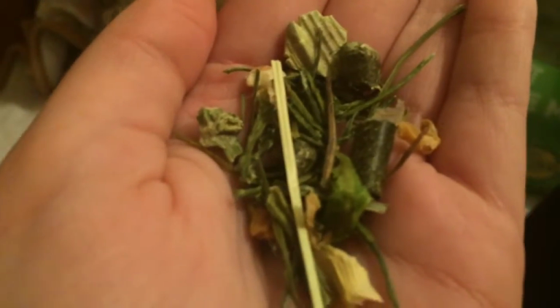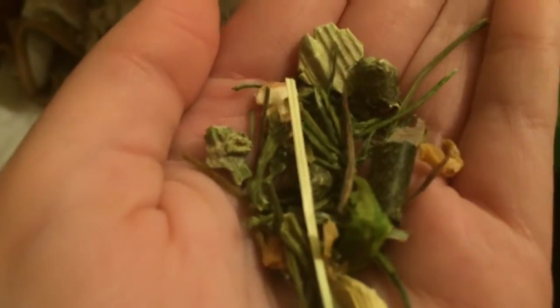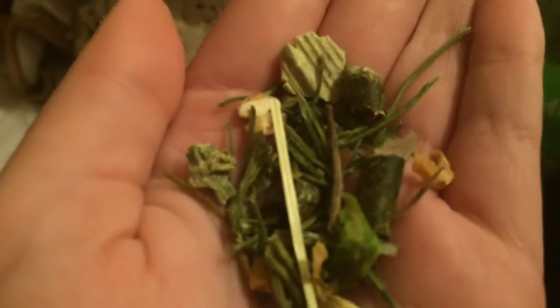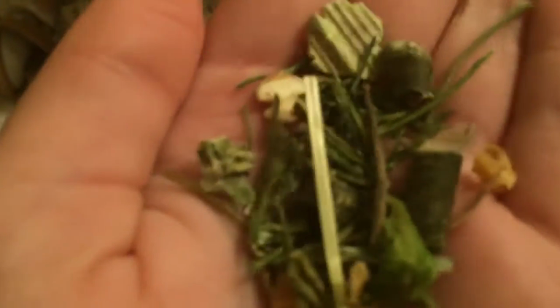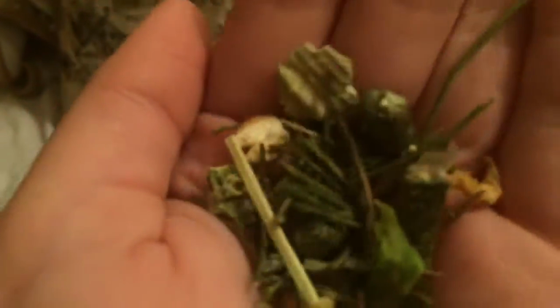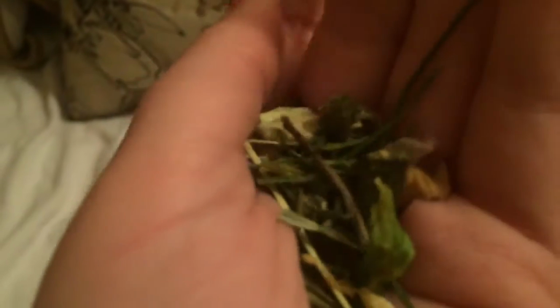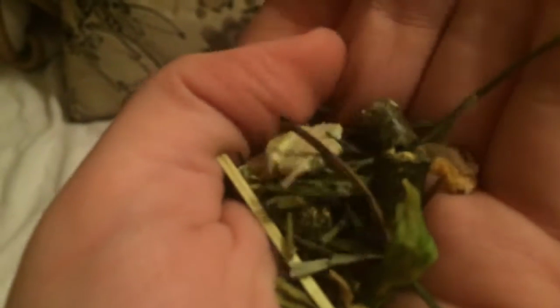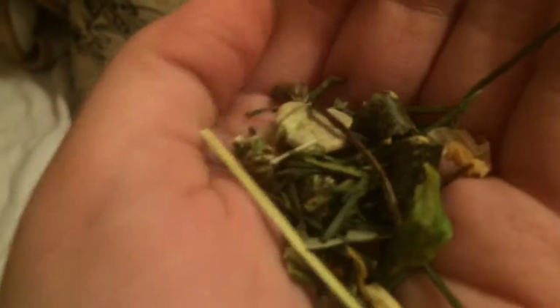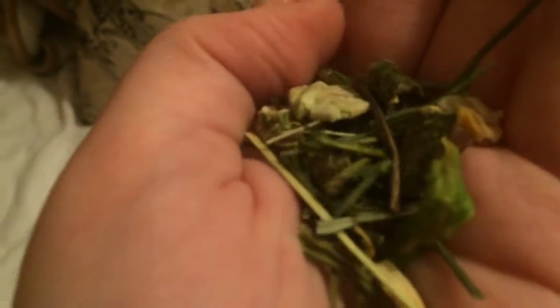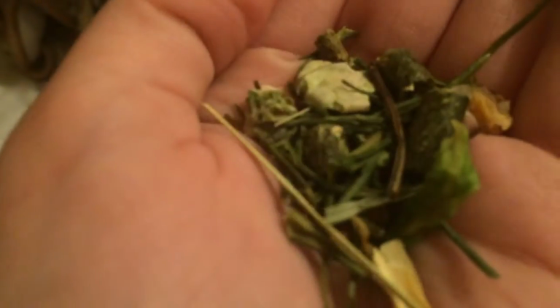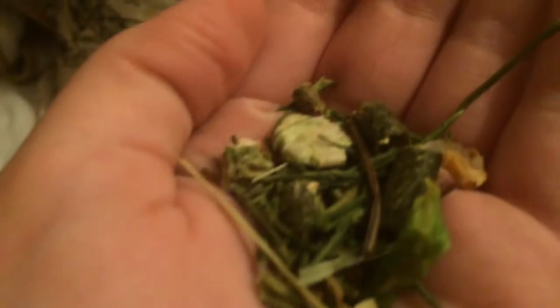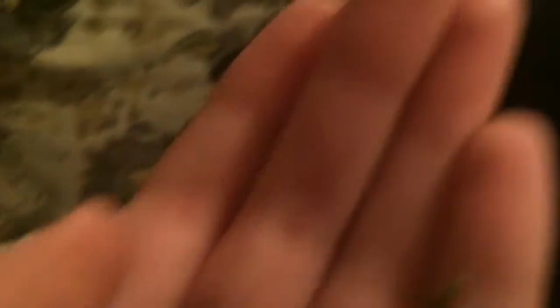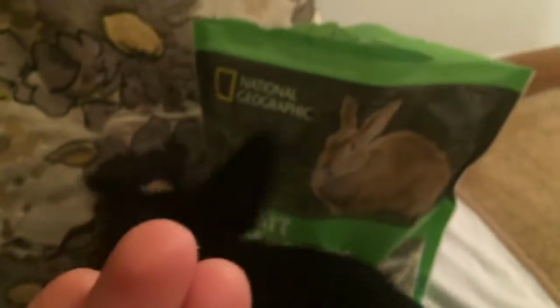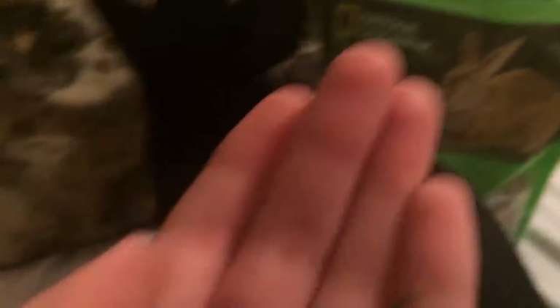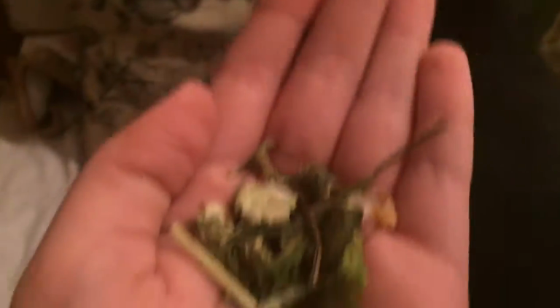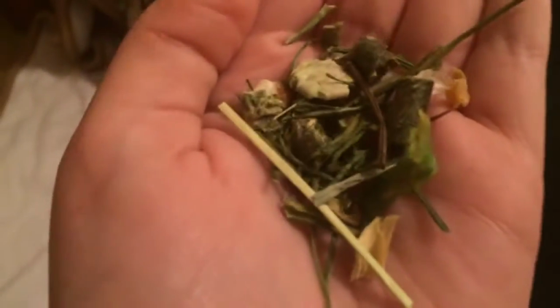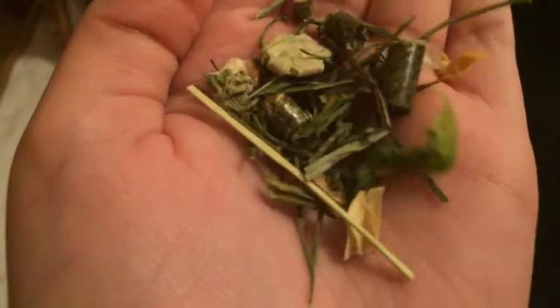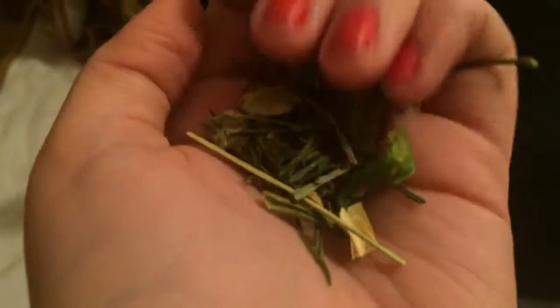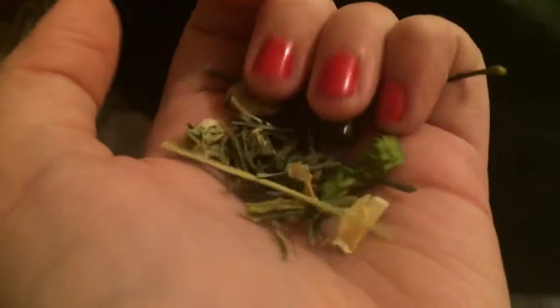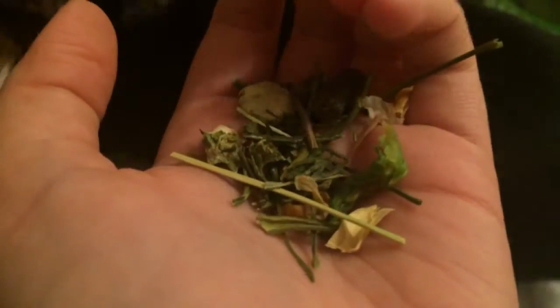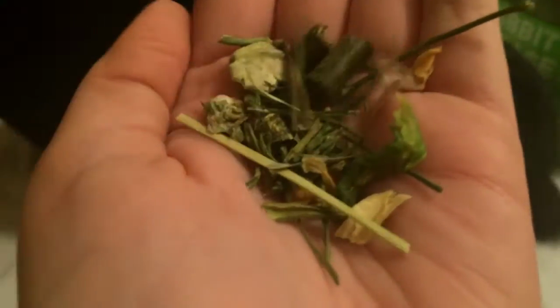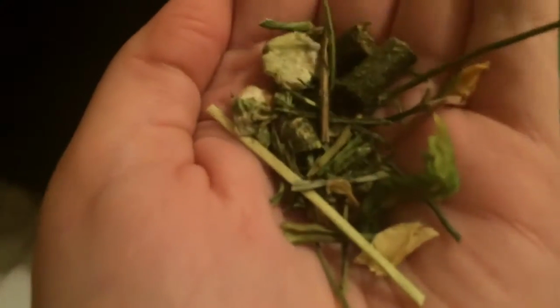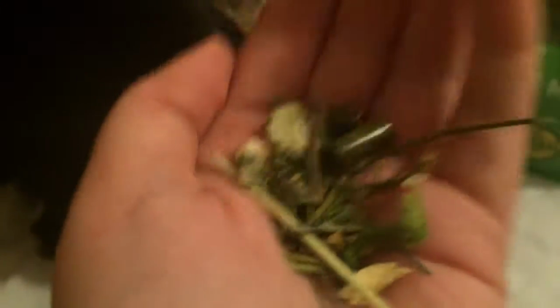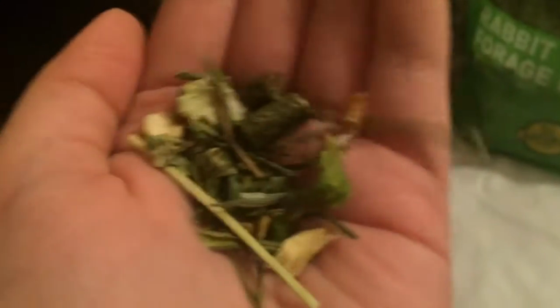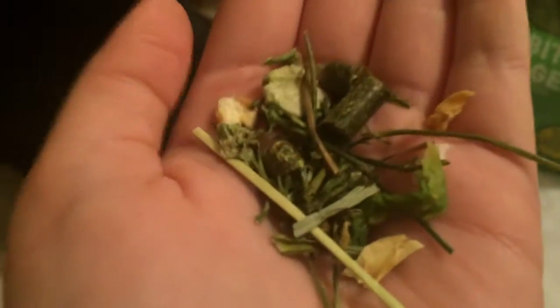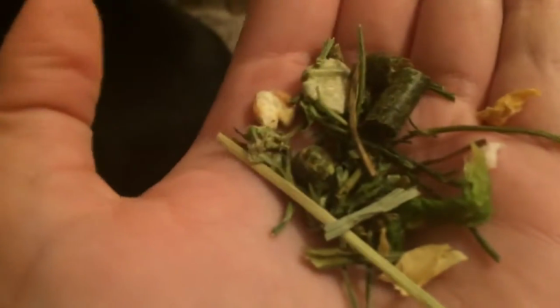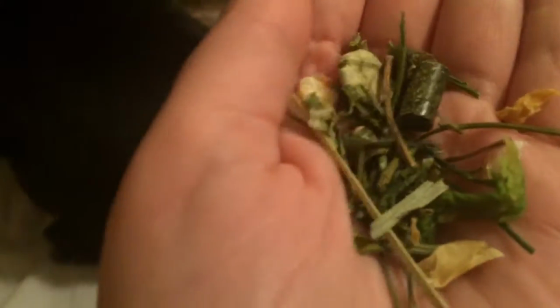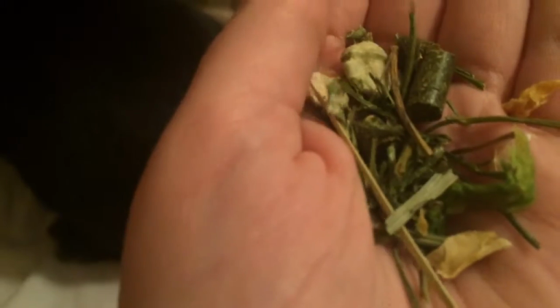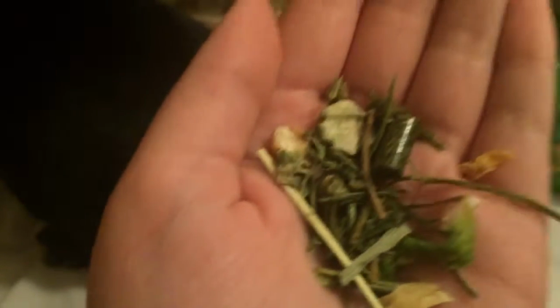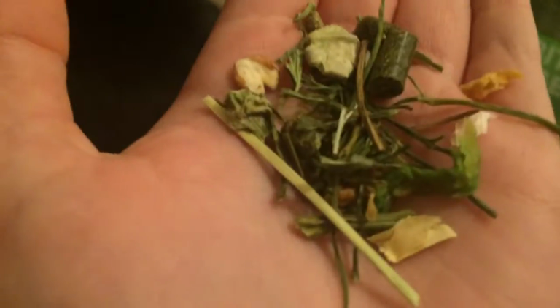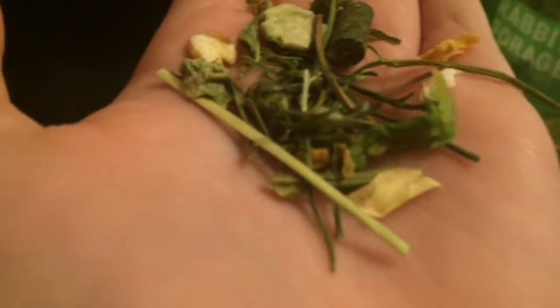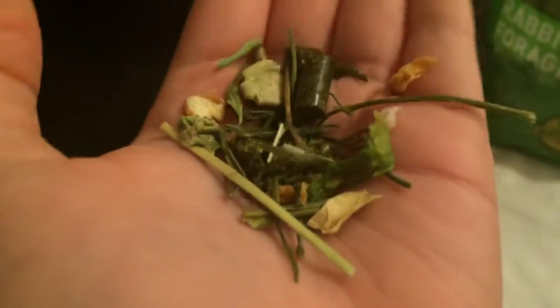Bonnie loves it in her pellets — just to mix in her pellets. Bonnie, please knock it over. I just took a little pinch and put it into her pellets, and she loves it so much.